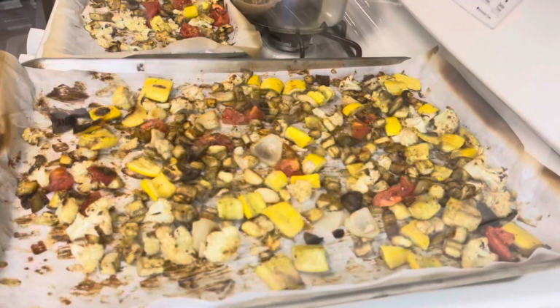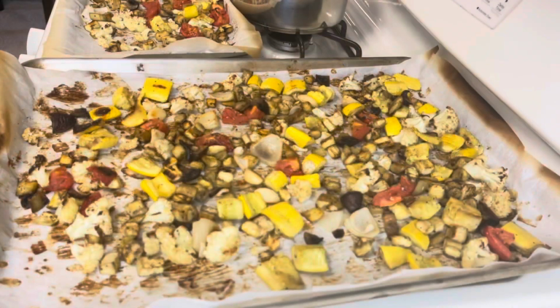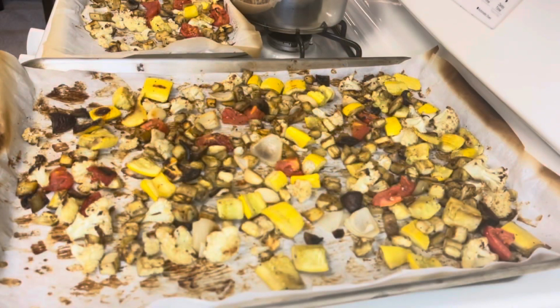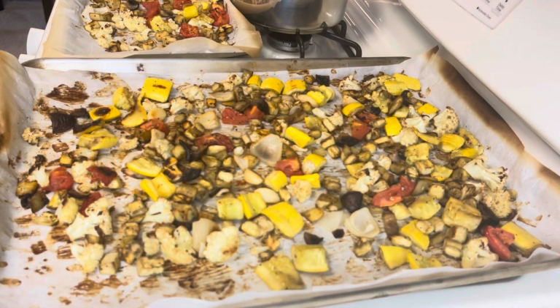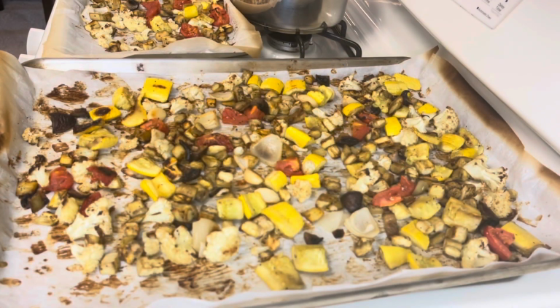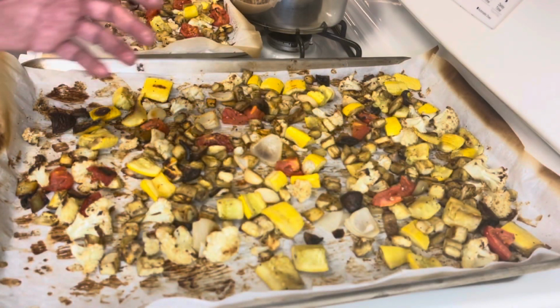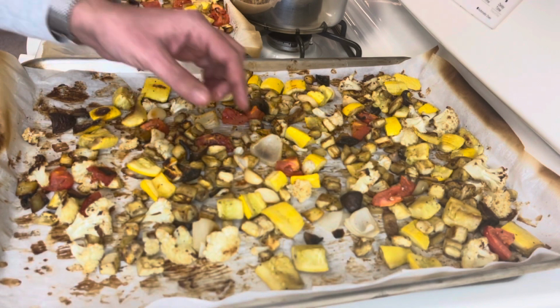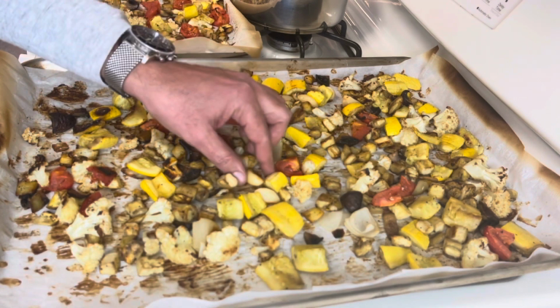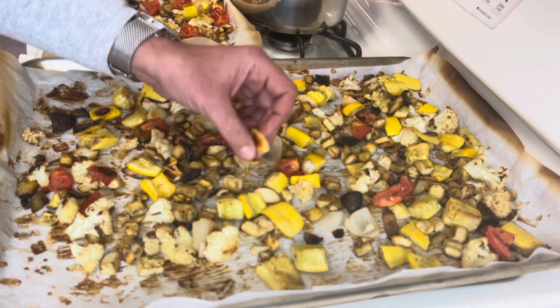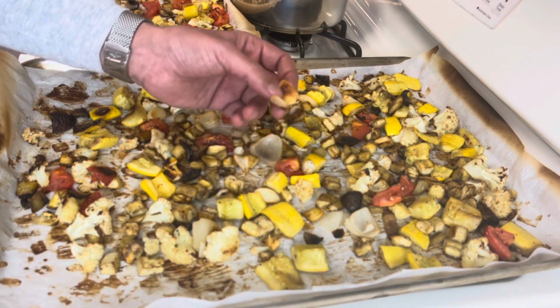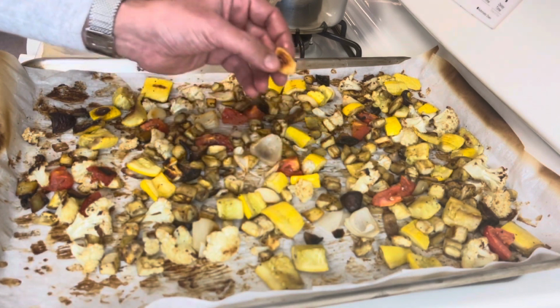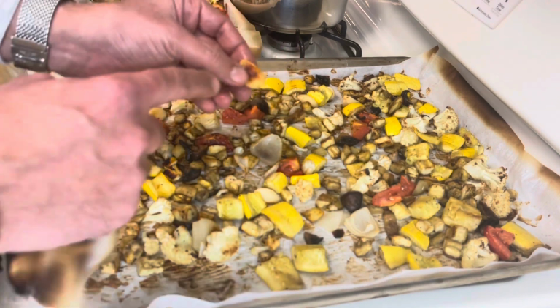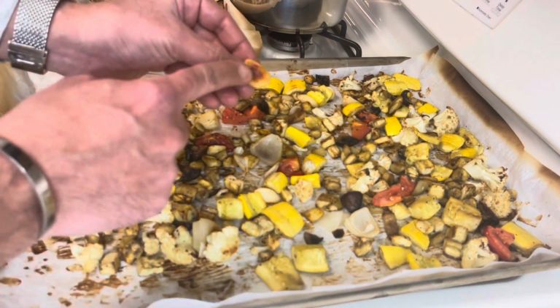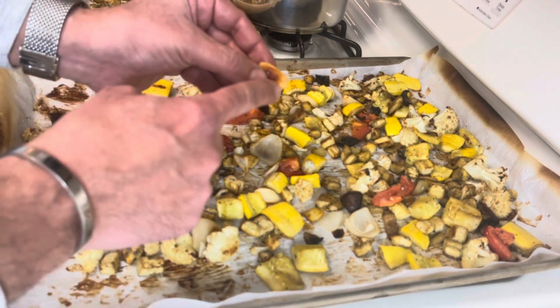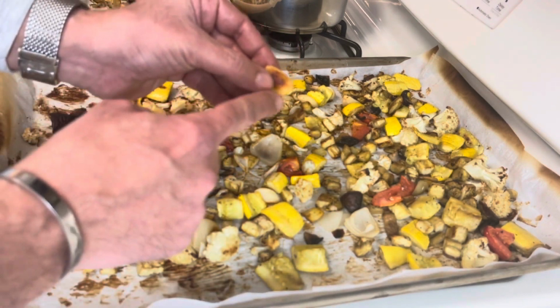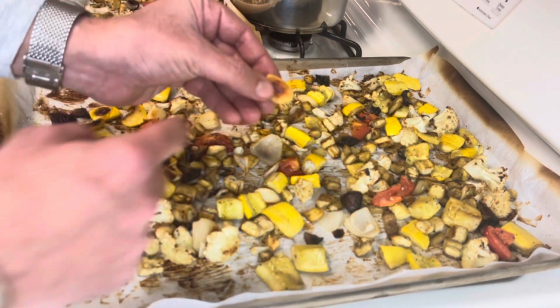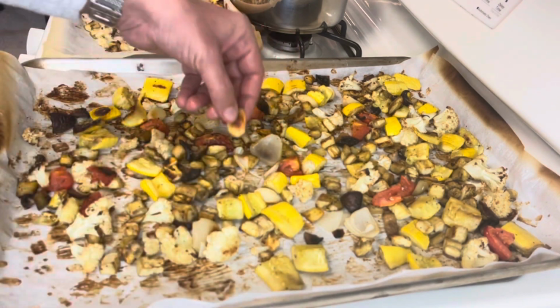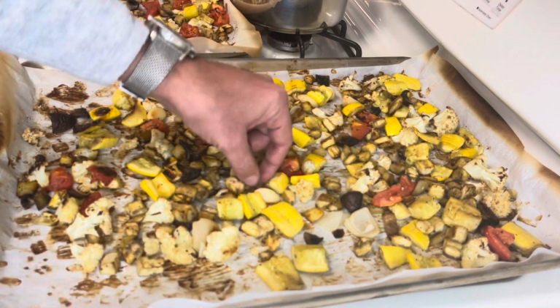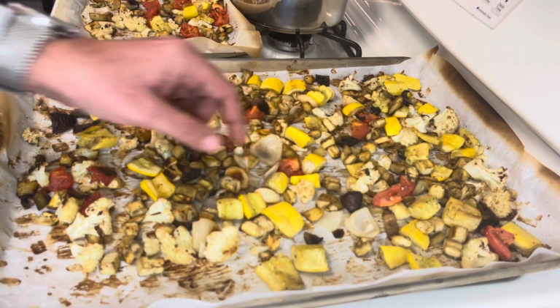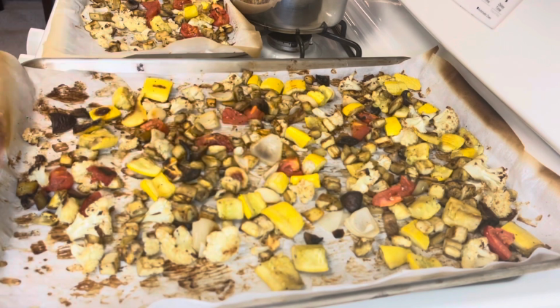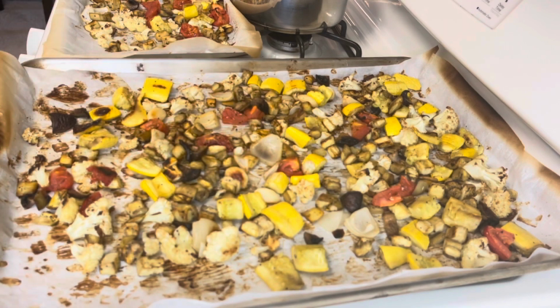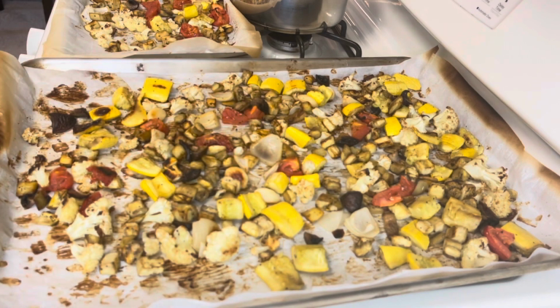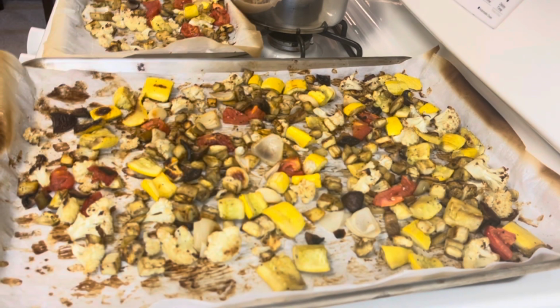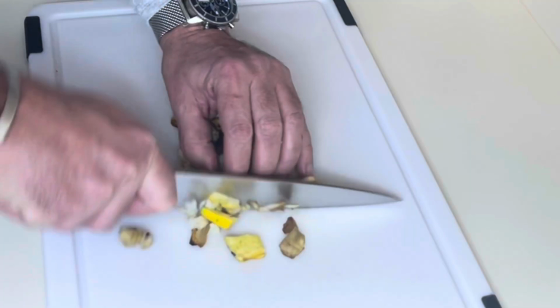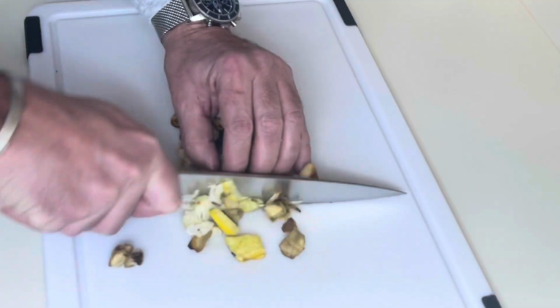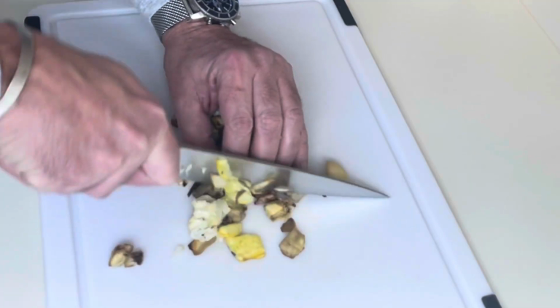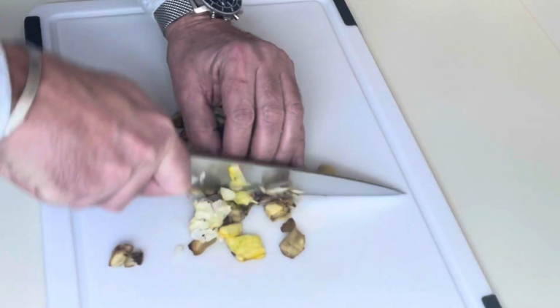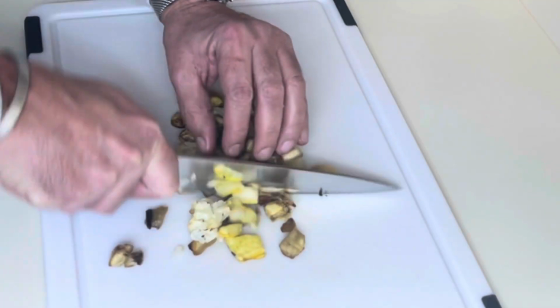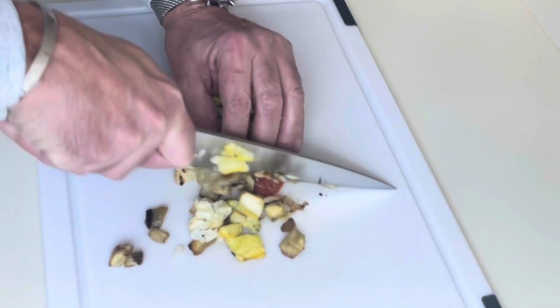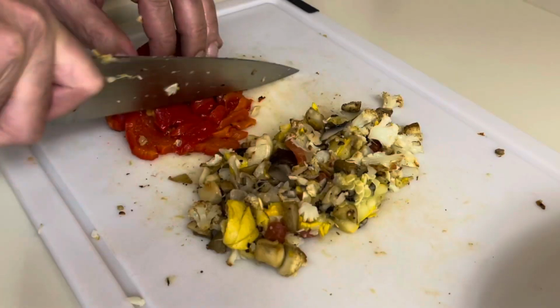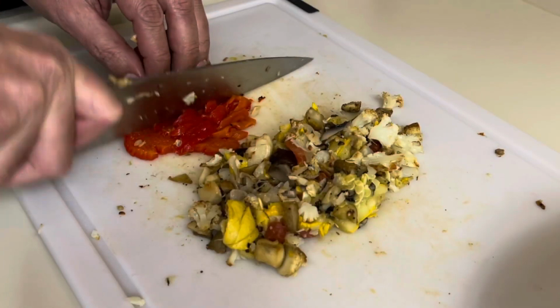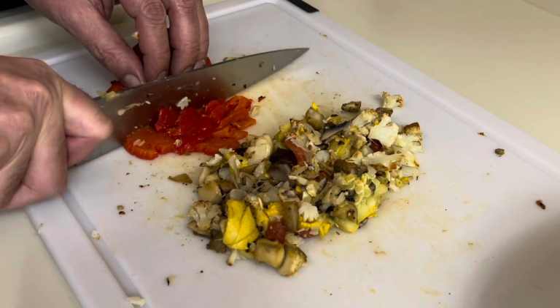Alright, I allowed the vegetables to cool a little bit. You can see how beautifully roasted they are — all the charred bits right here. Now I'm going to chop them with a knife. Same thing with the red pepper.